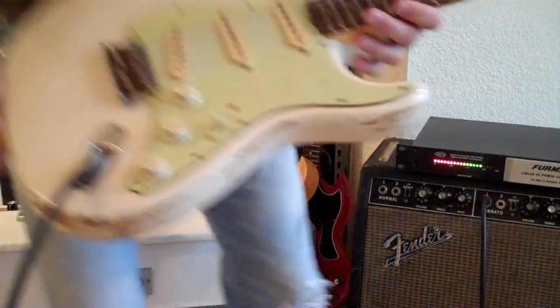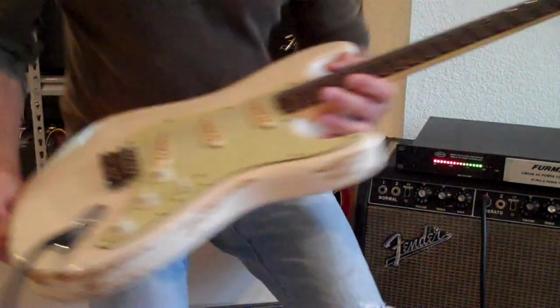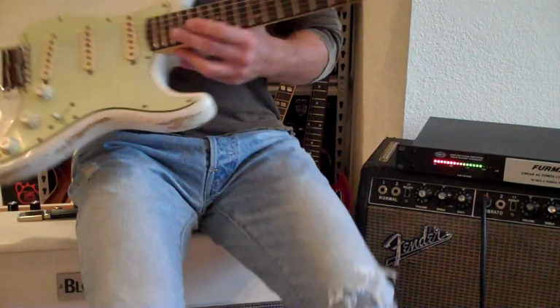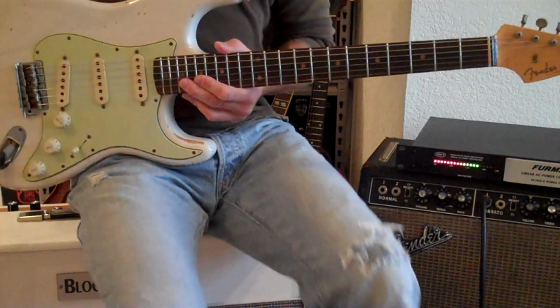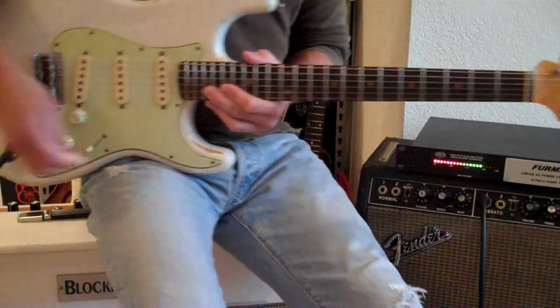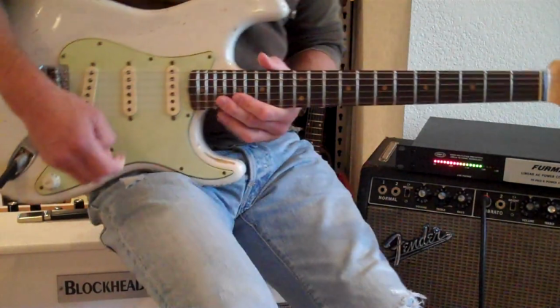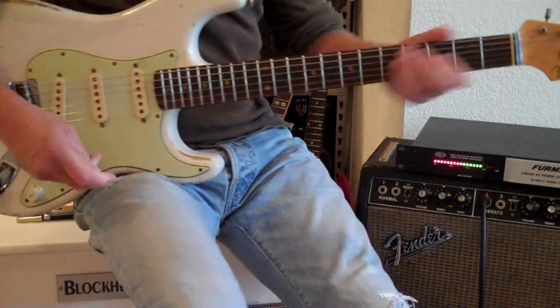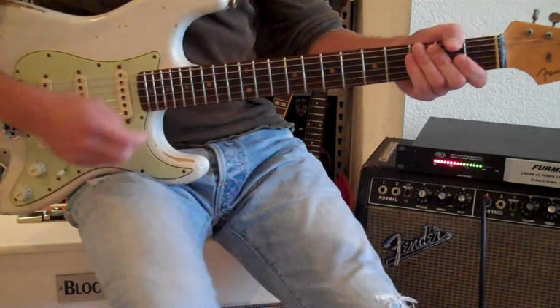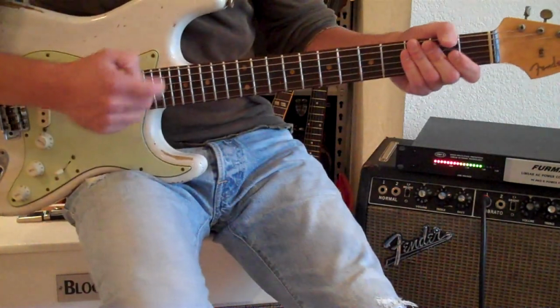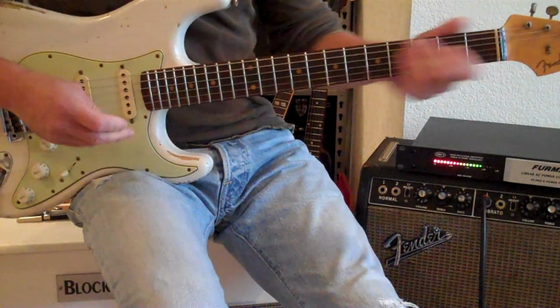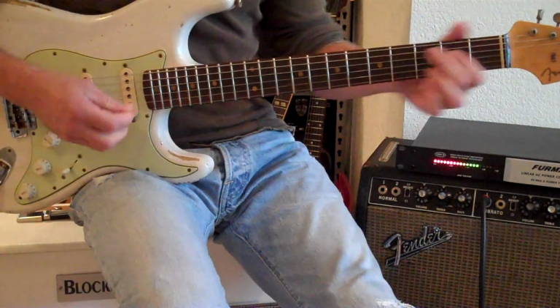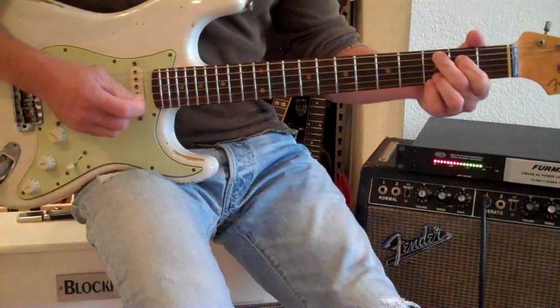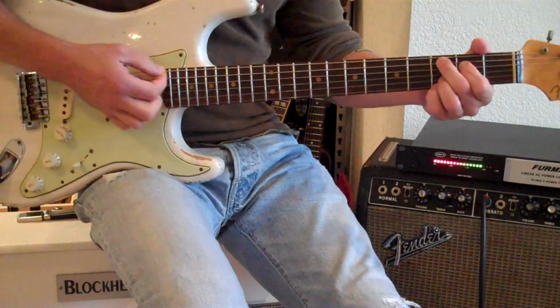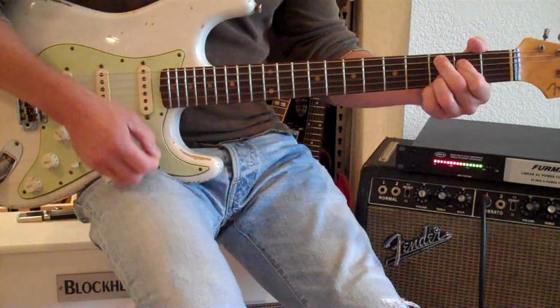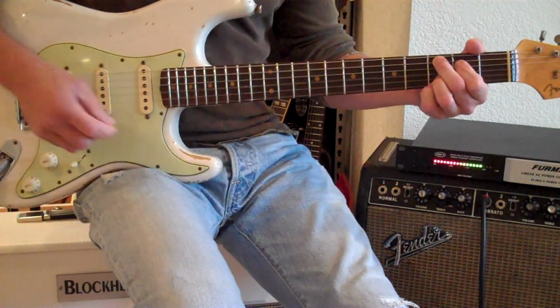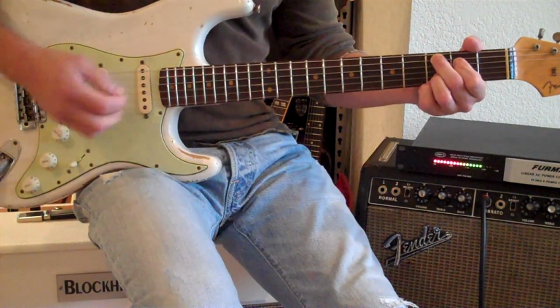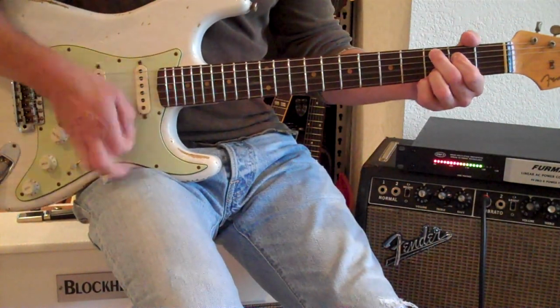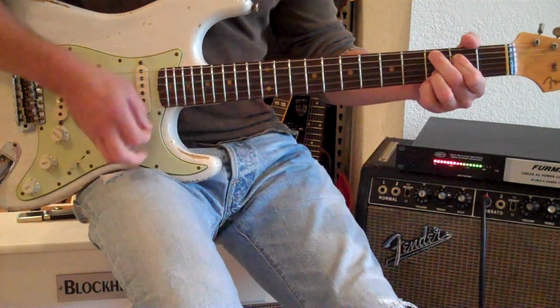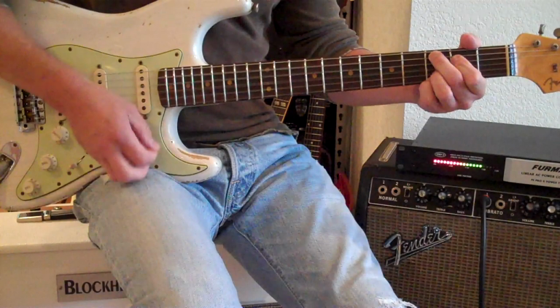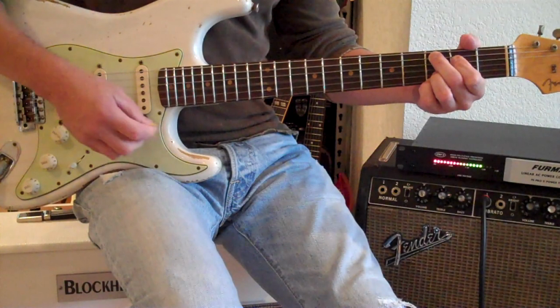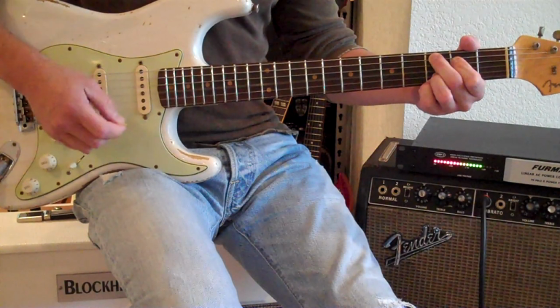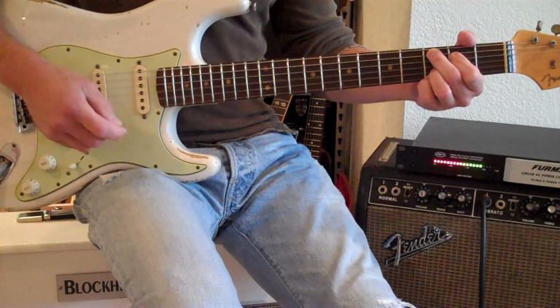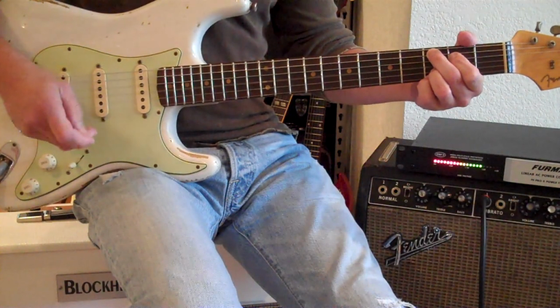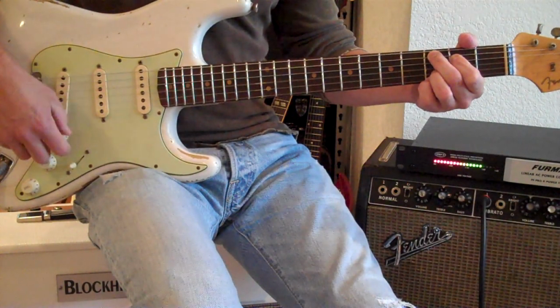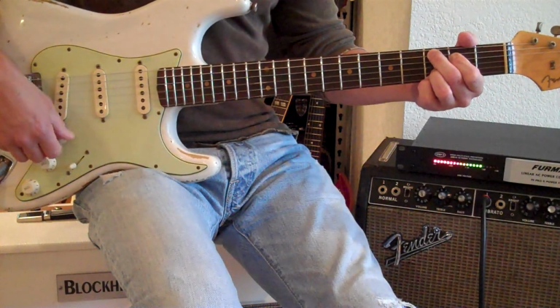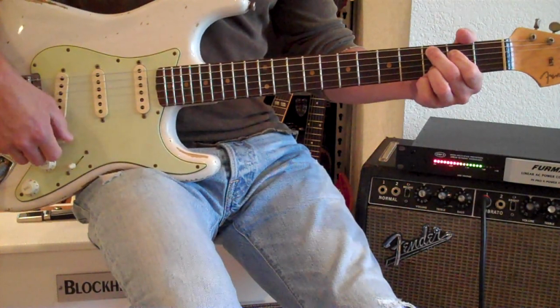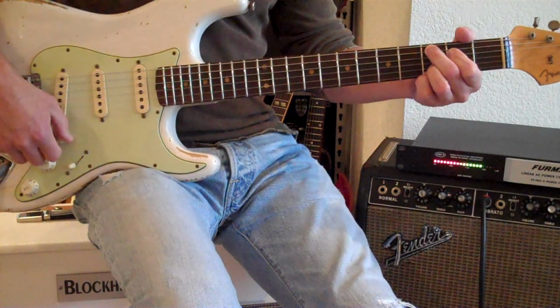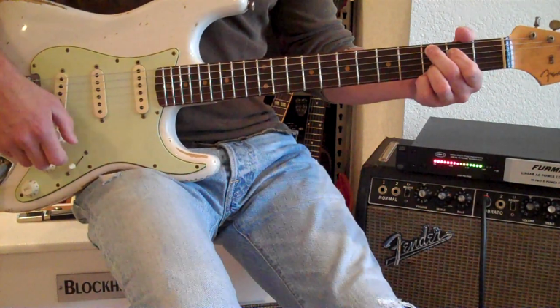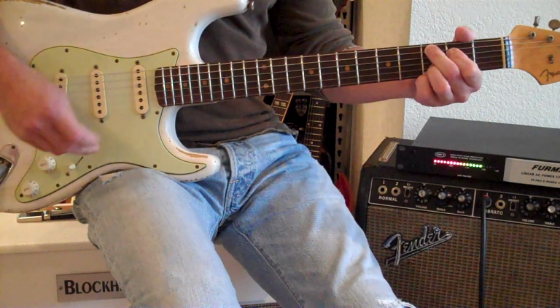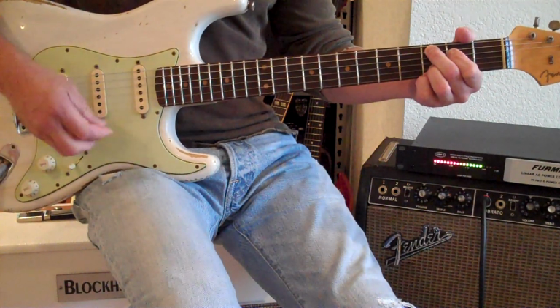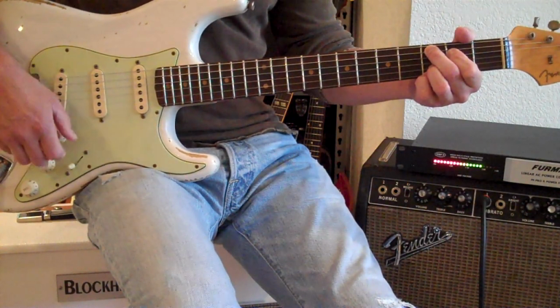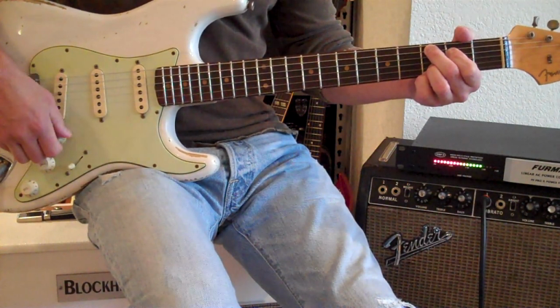The guitar plays great. Has a nine-and-a-half inch radius fretboard with 6105 frets. It's a little out of tune, but I really don't care.